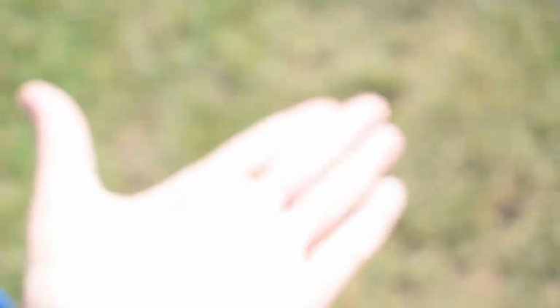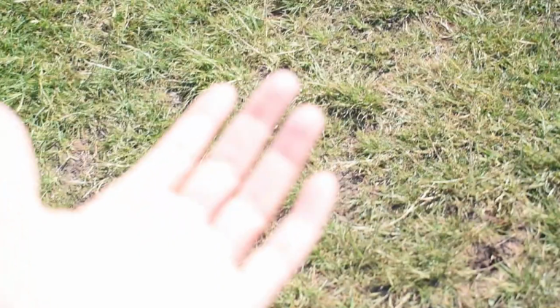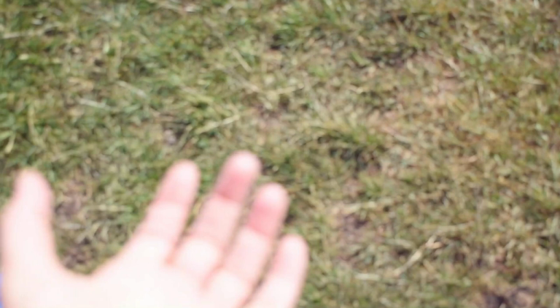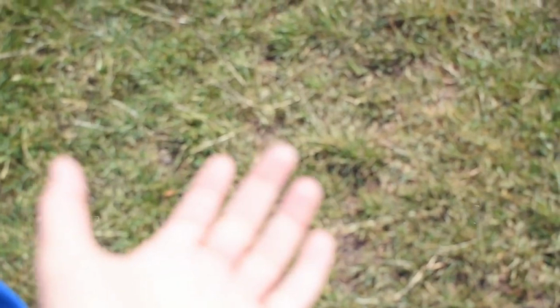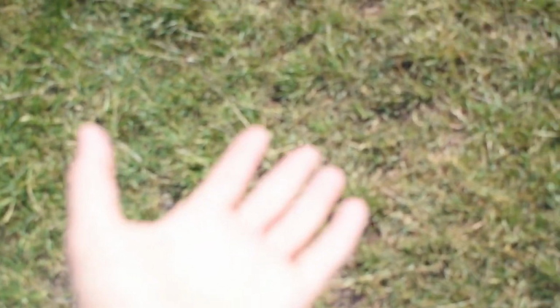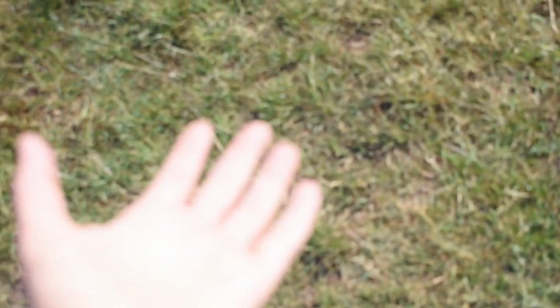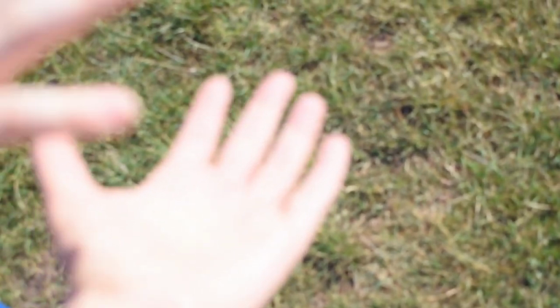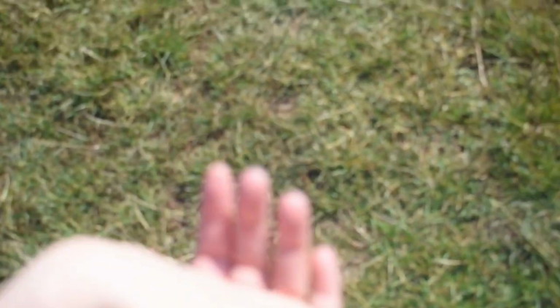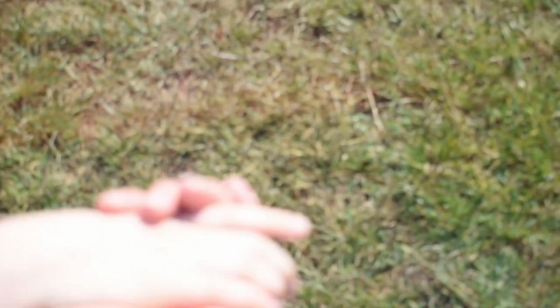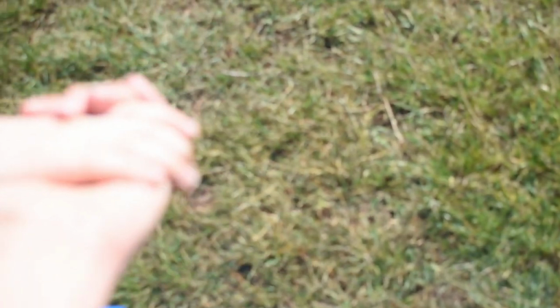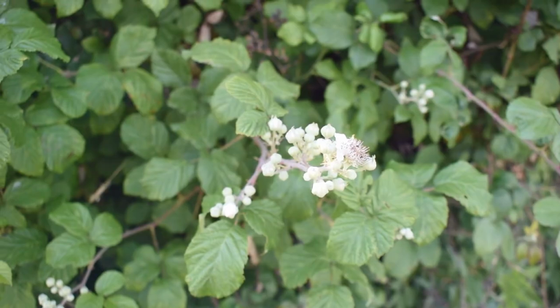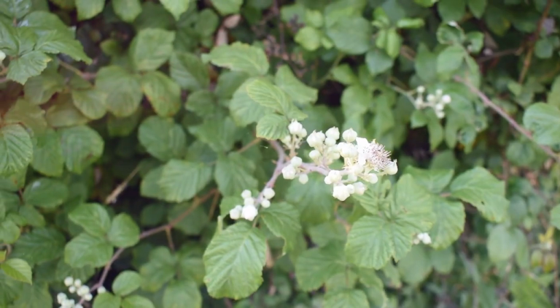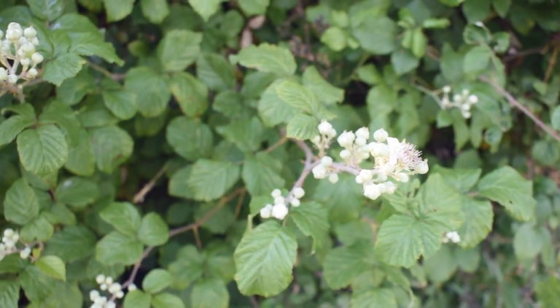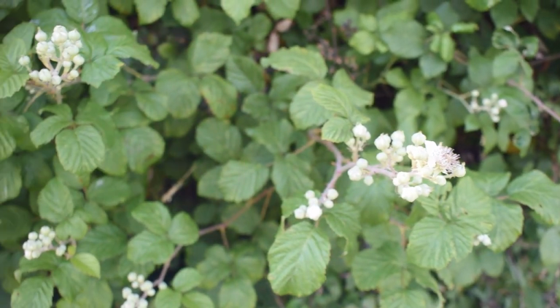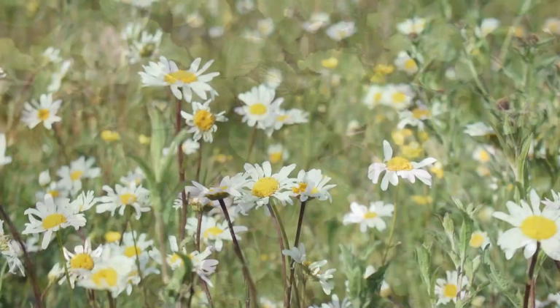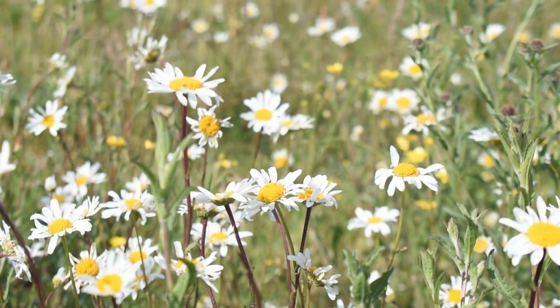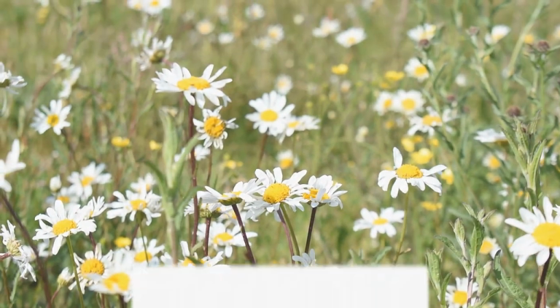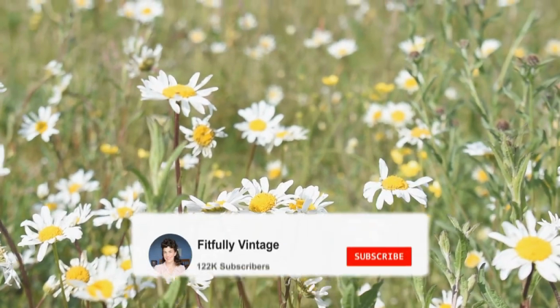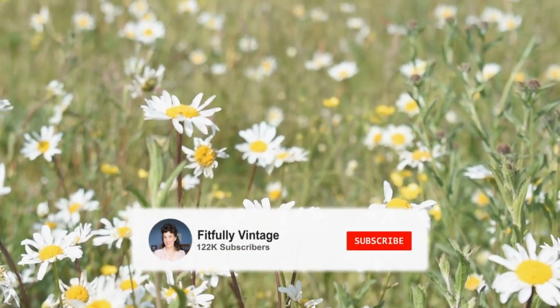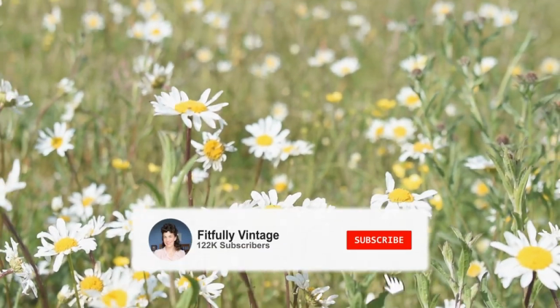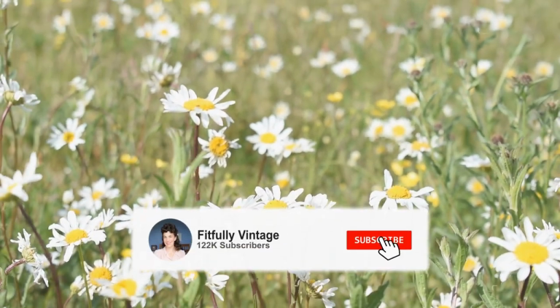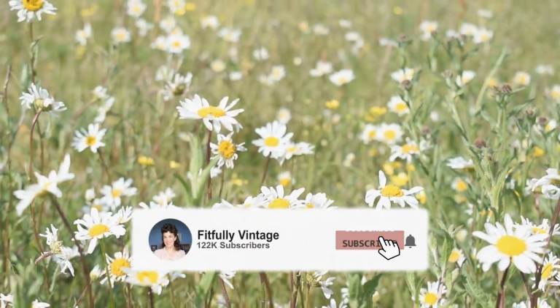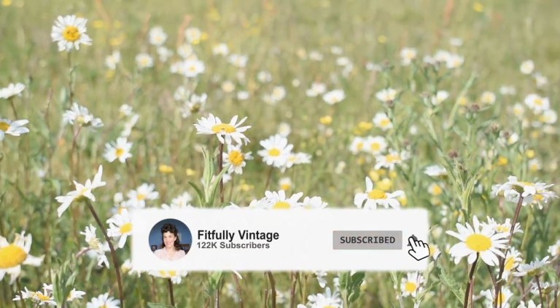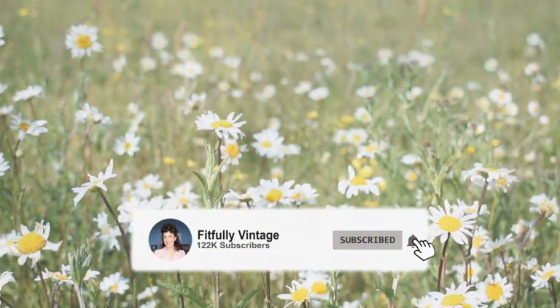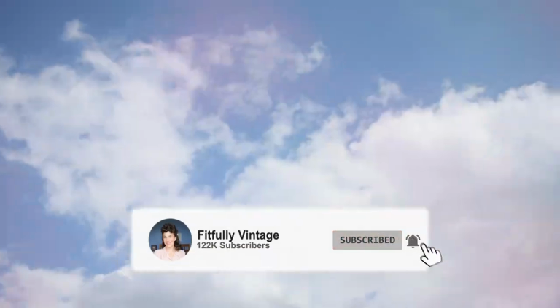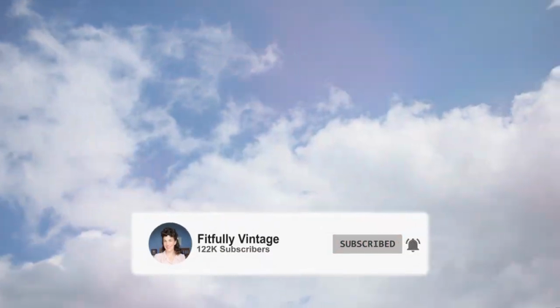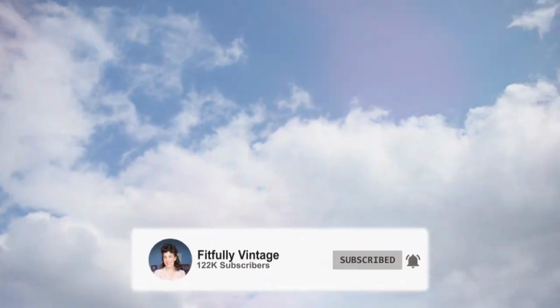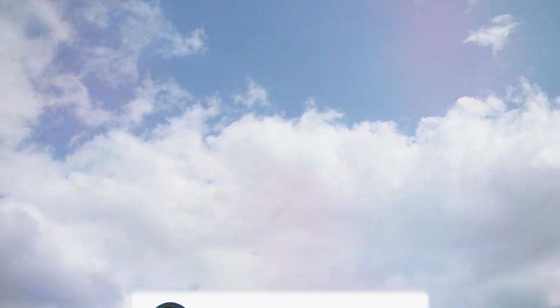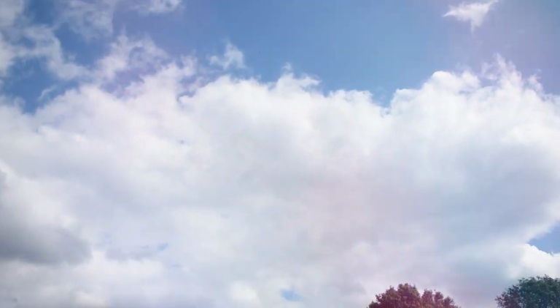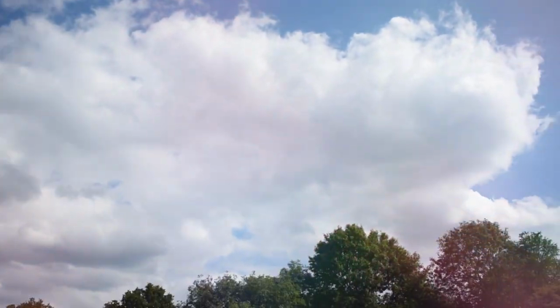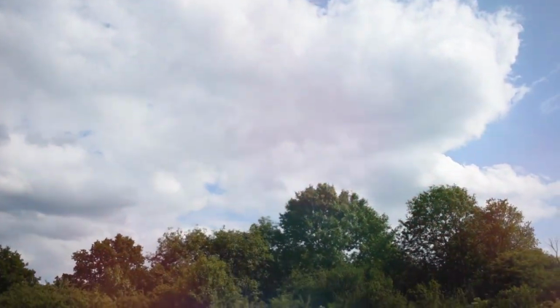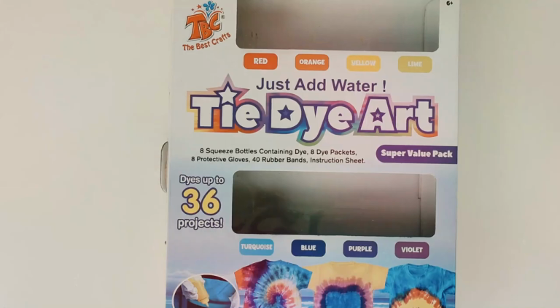Hi, welcome to Fitfully Vintage where I take a lighter look on vintage life and style. Today I'm going to show you 6 awesome methods to tie dye any garment that you like. And if you like that kind of thing, why don't you subscribe to my channel for regular updates.